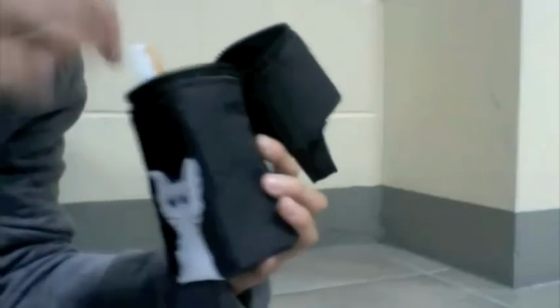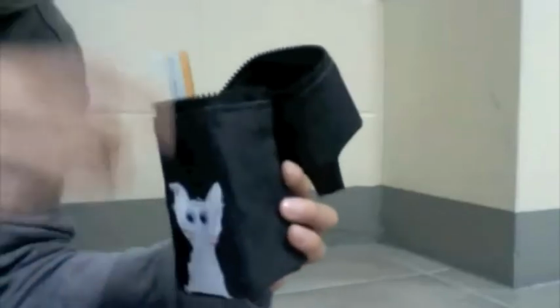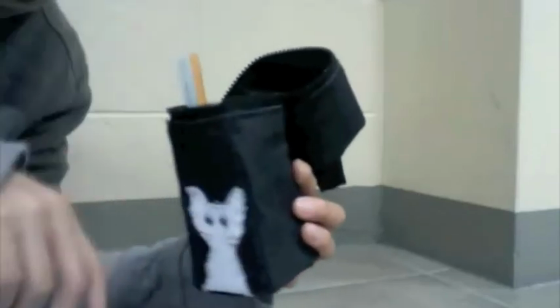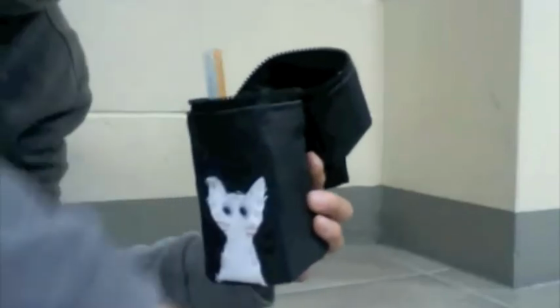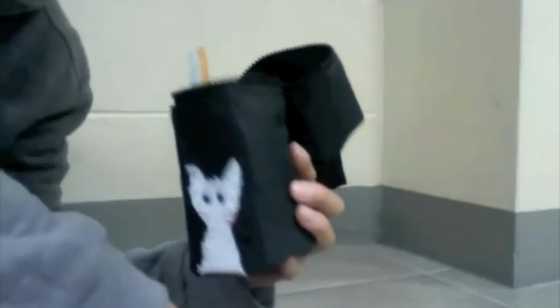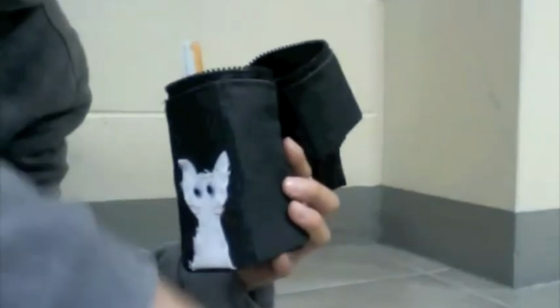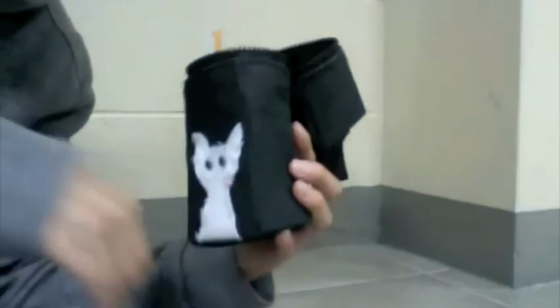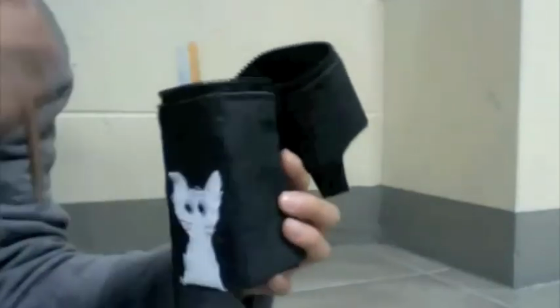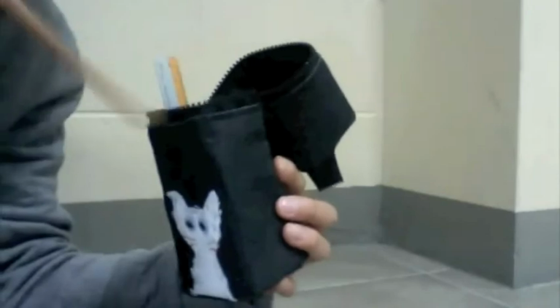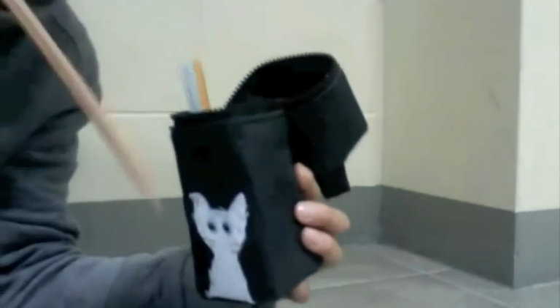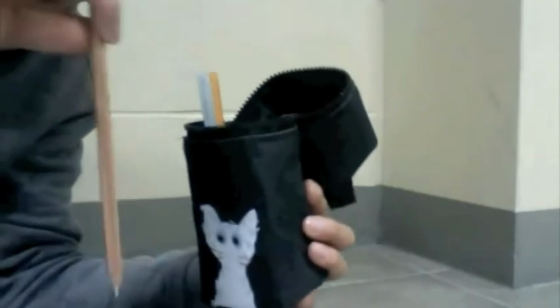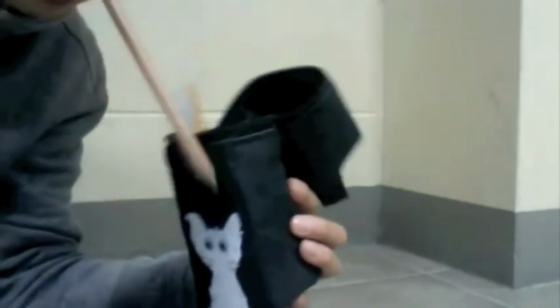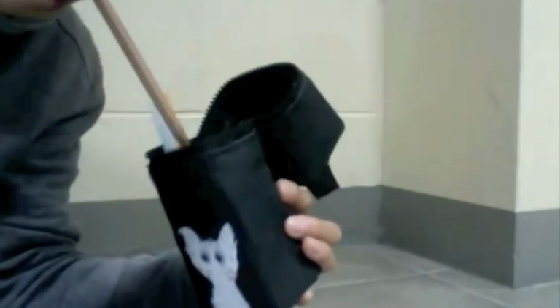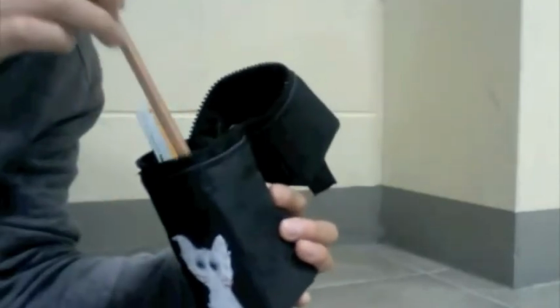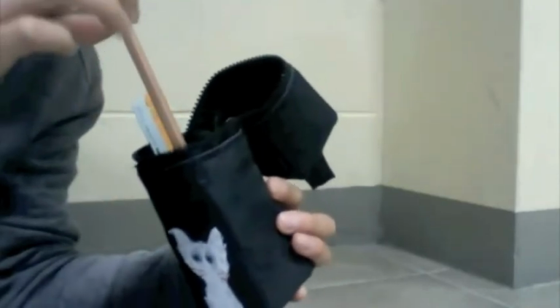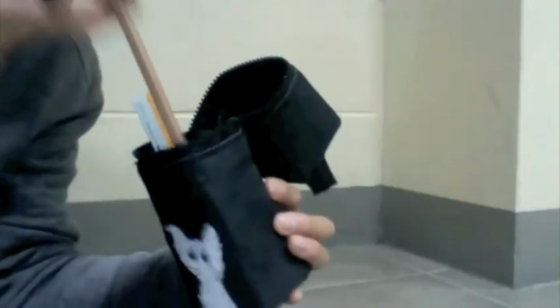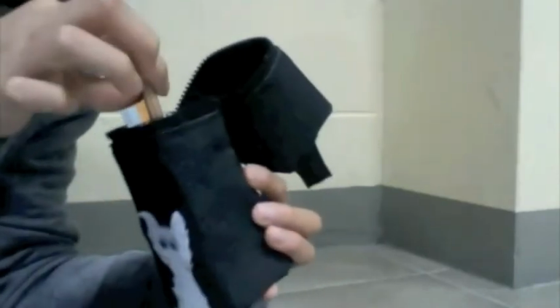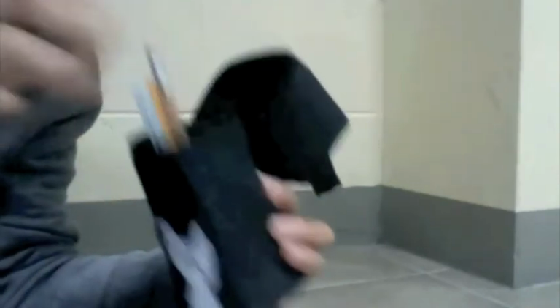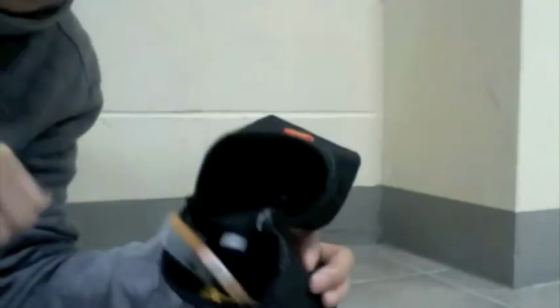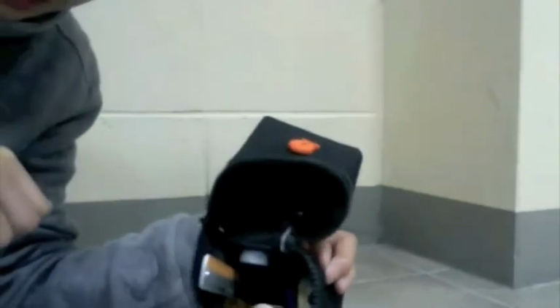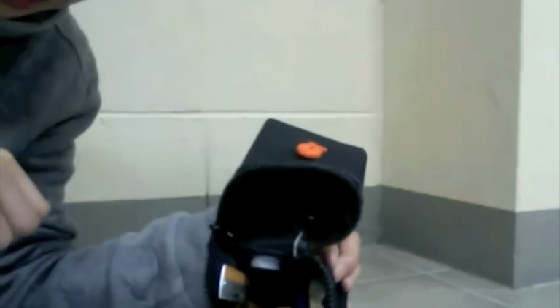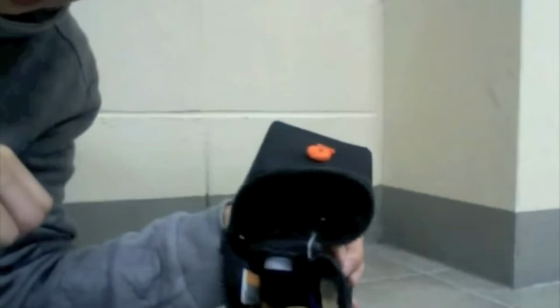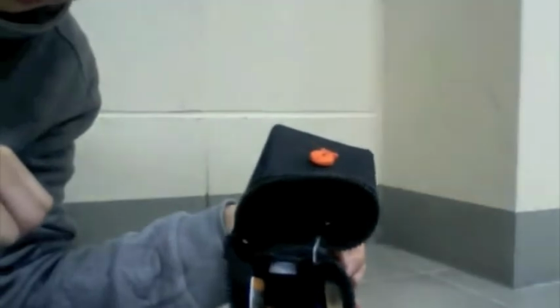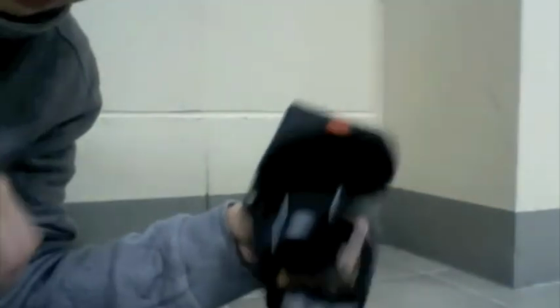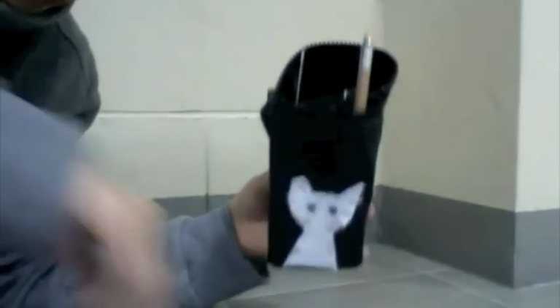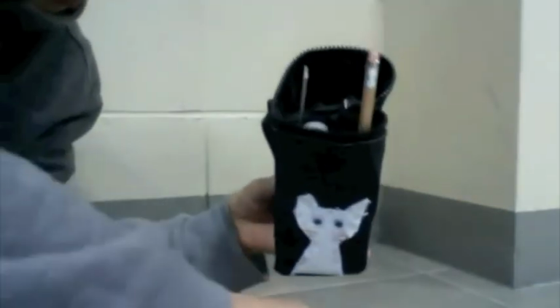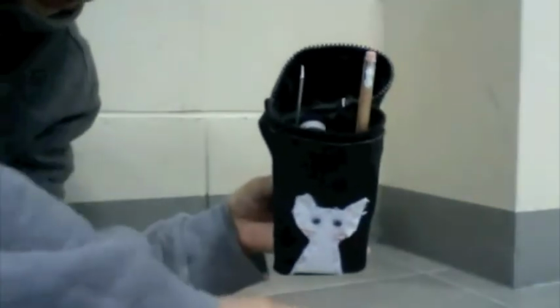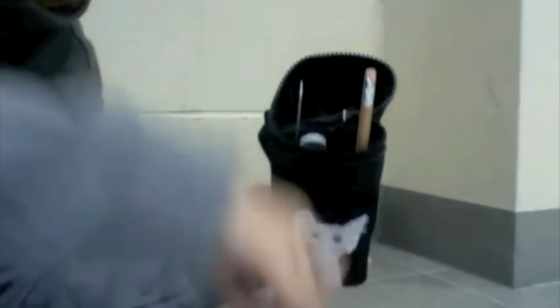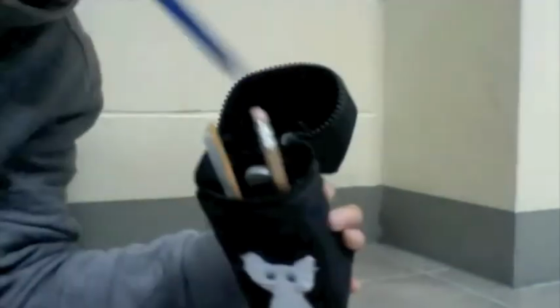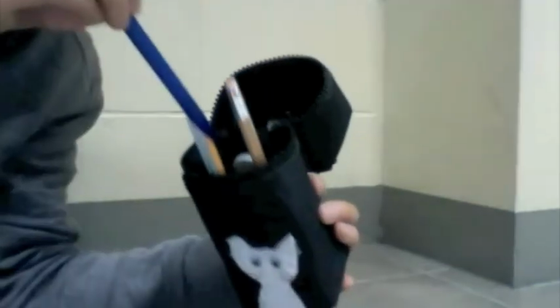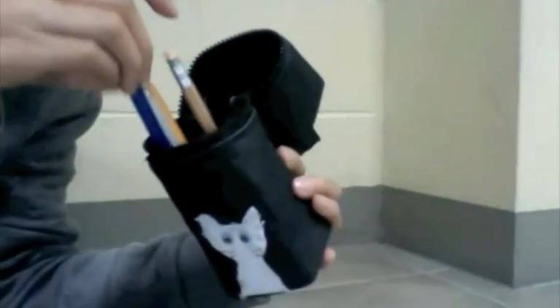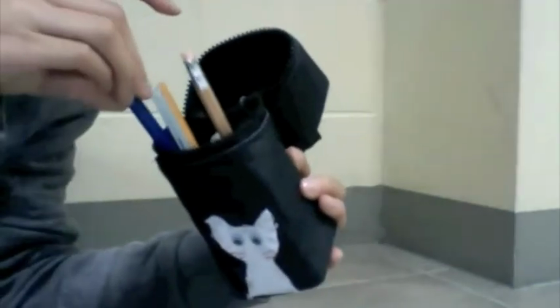The yellow compartments are for pencils like this. You just put them right in here and it sticks. And then you put another pencil on the other side.